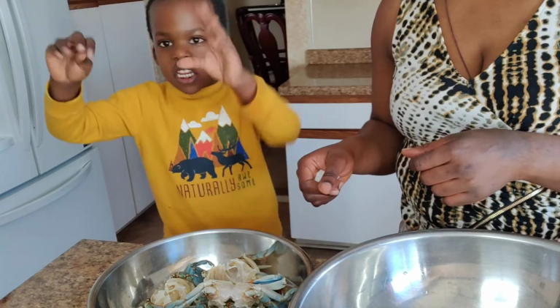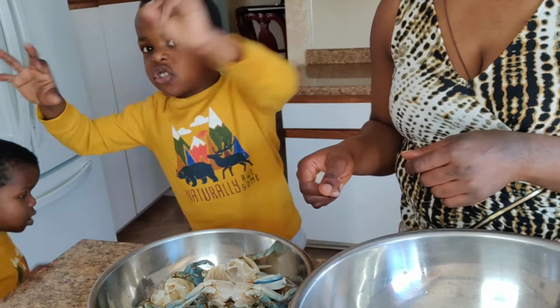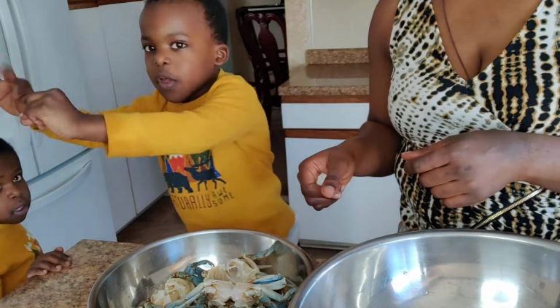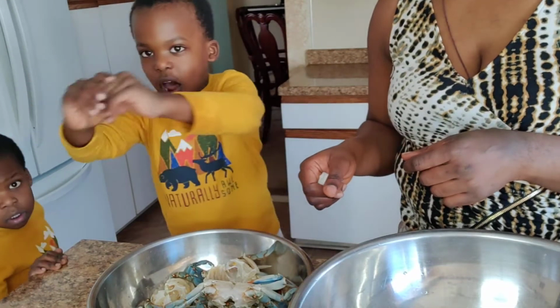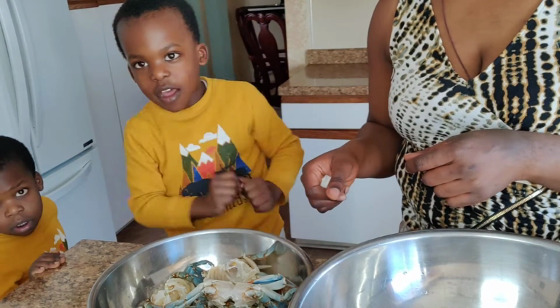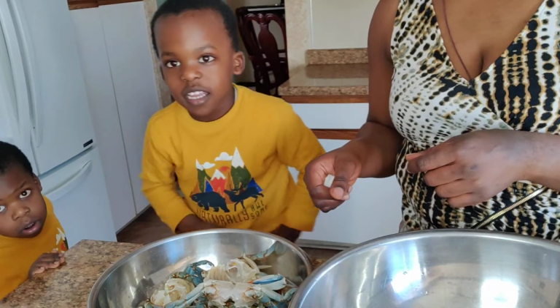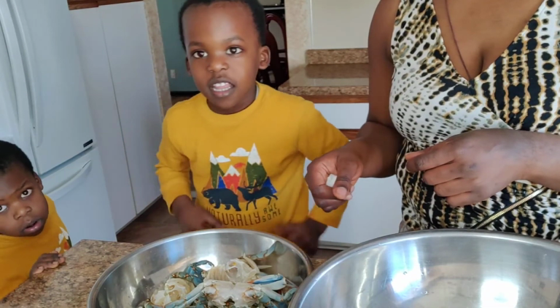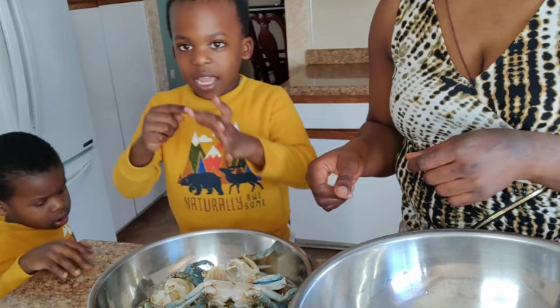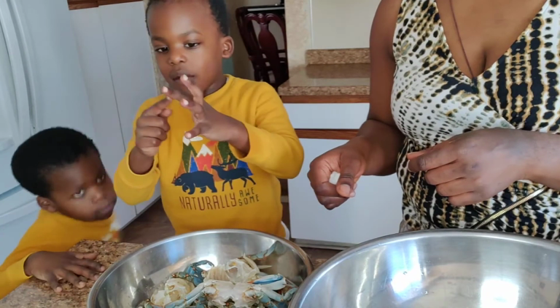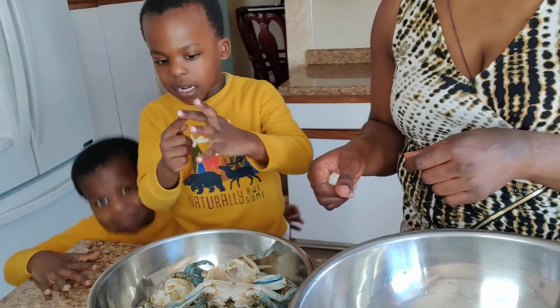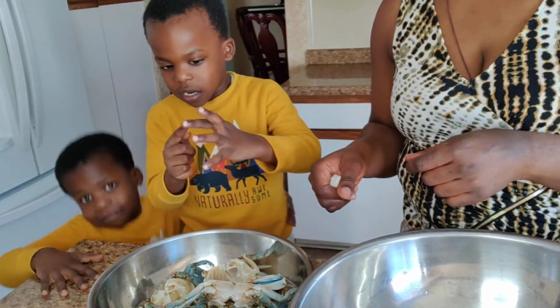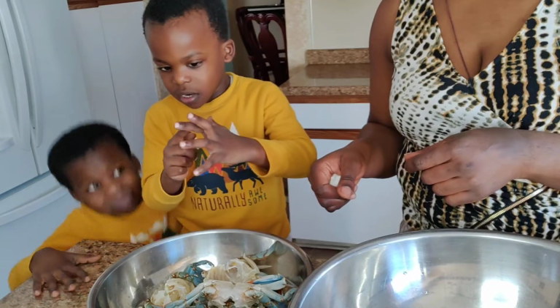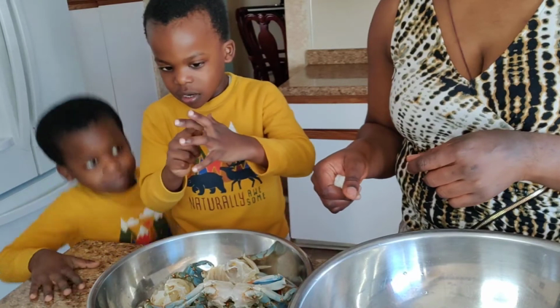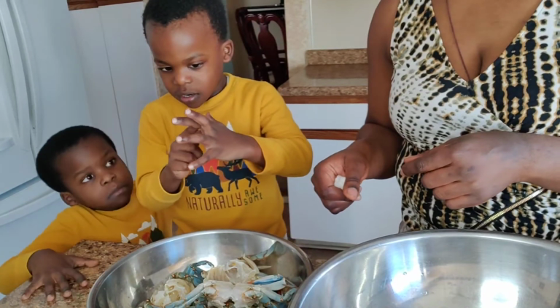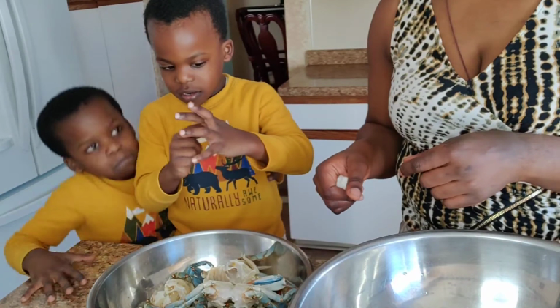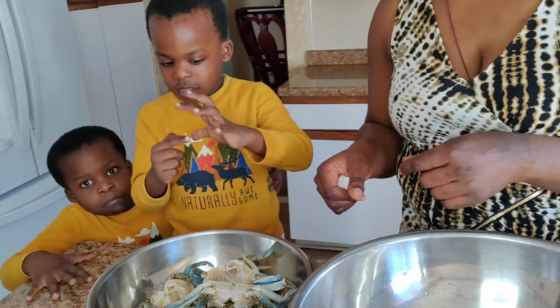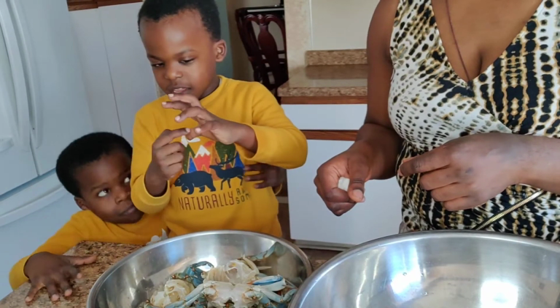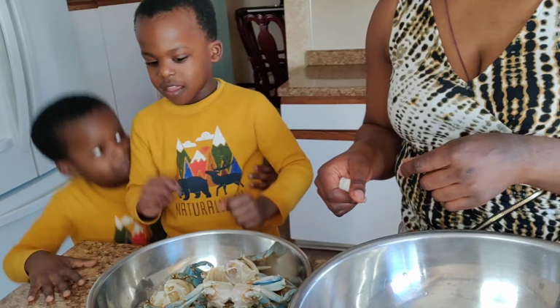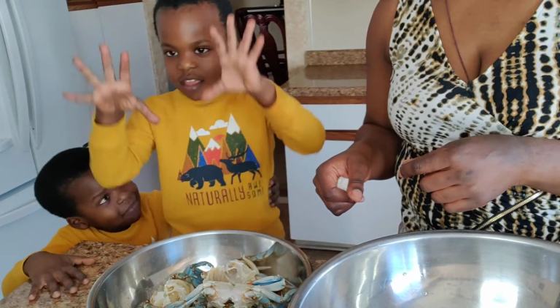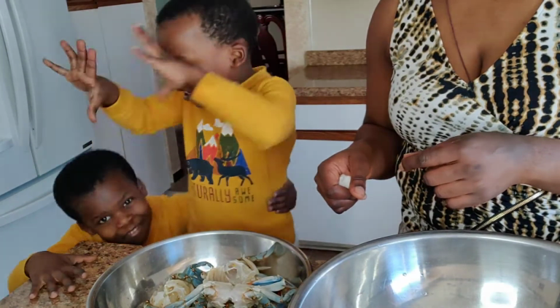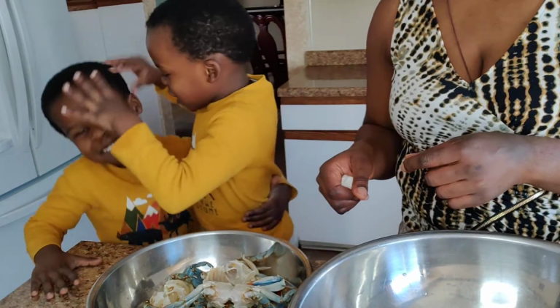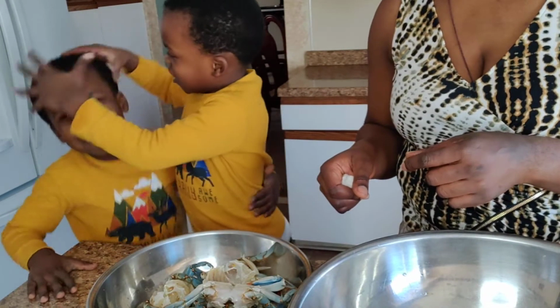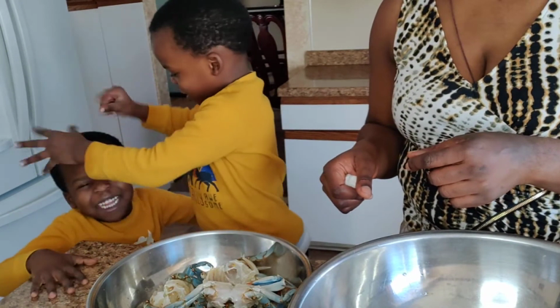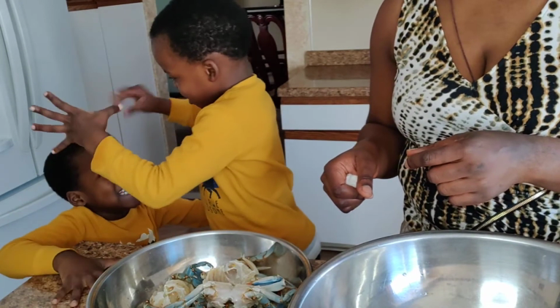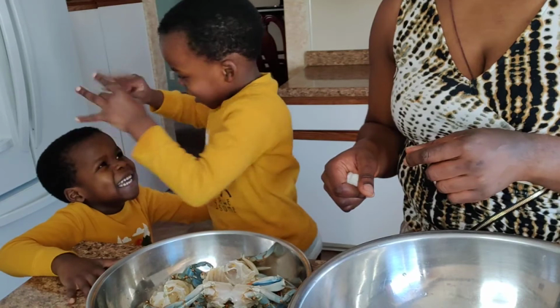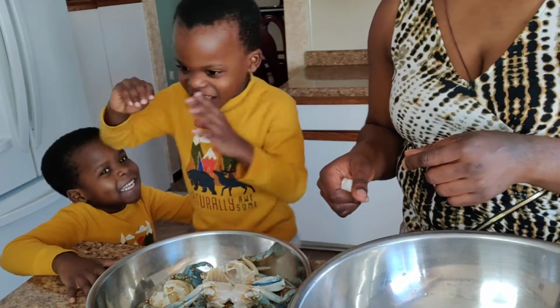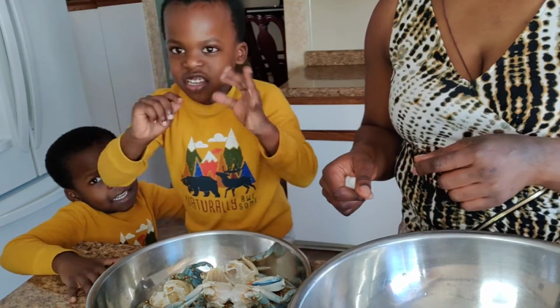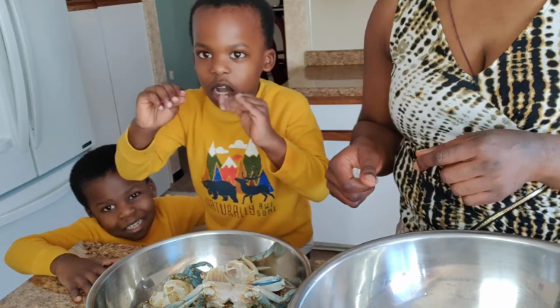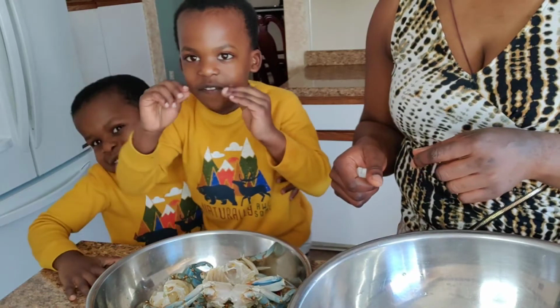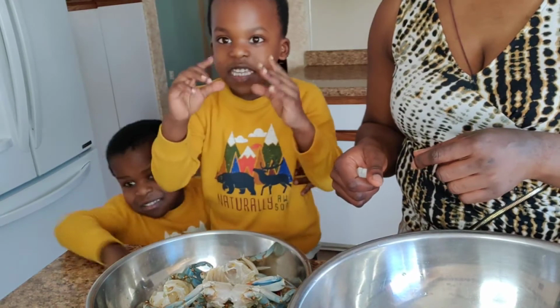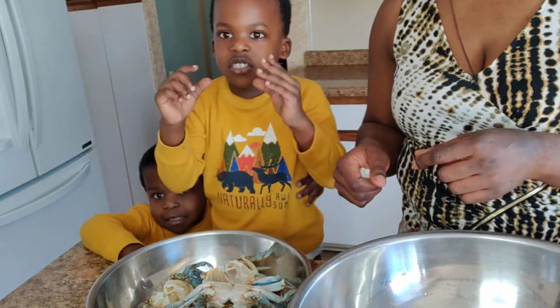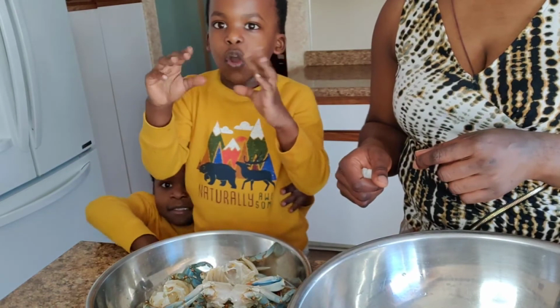No, but they have sharp claws, like right here. They are very sharp. They have sharpened feet too.